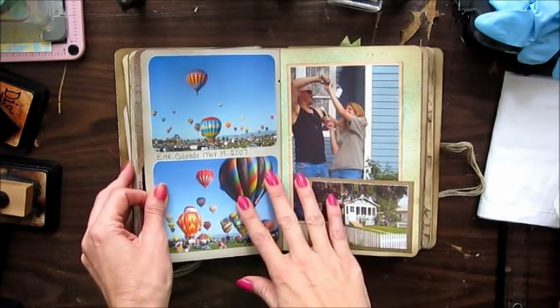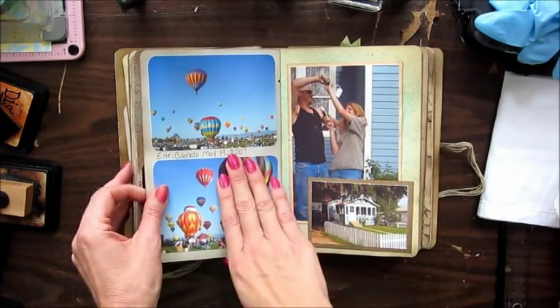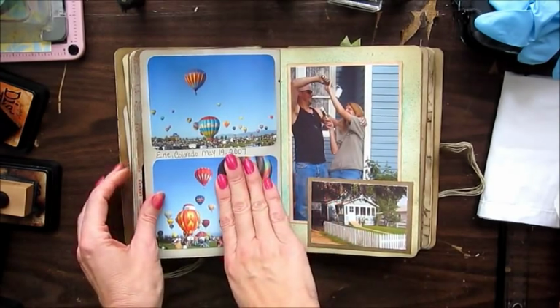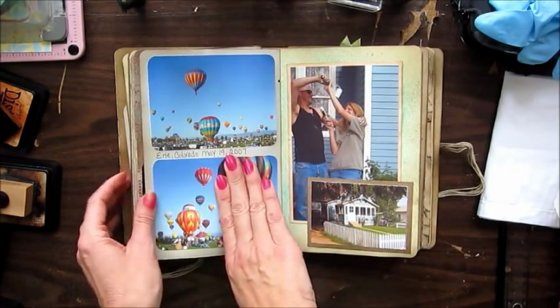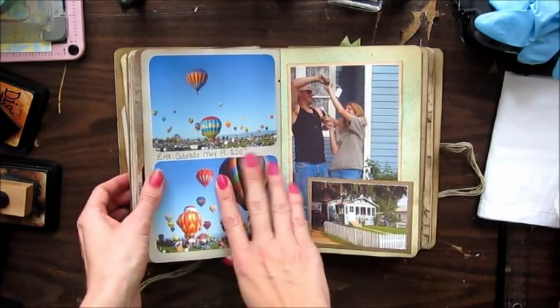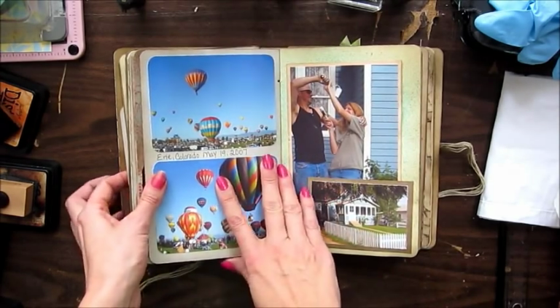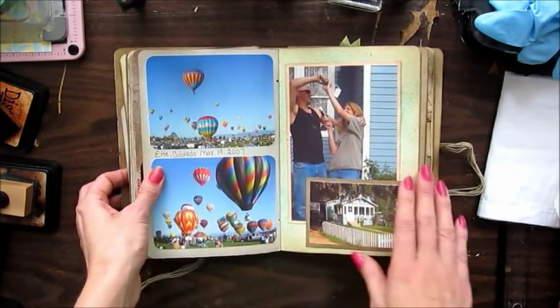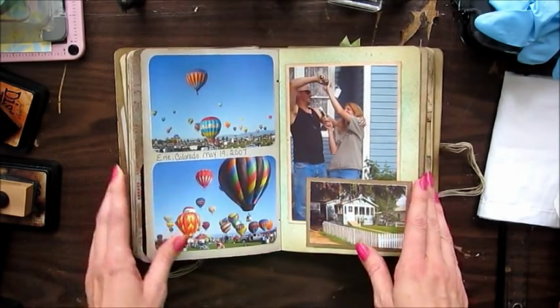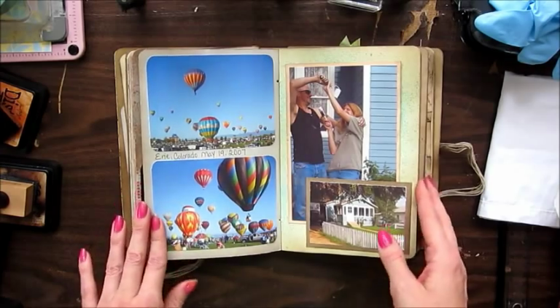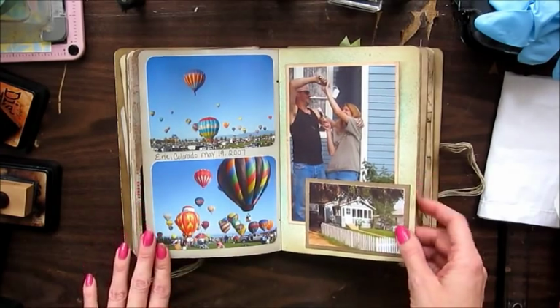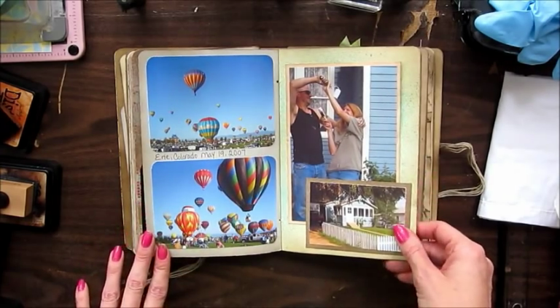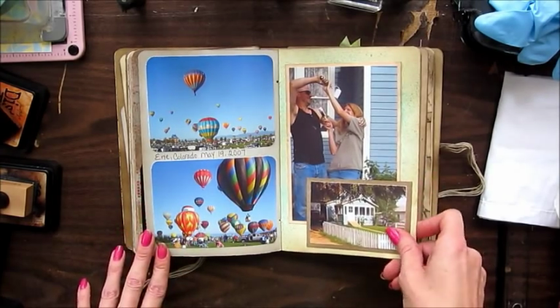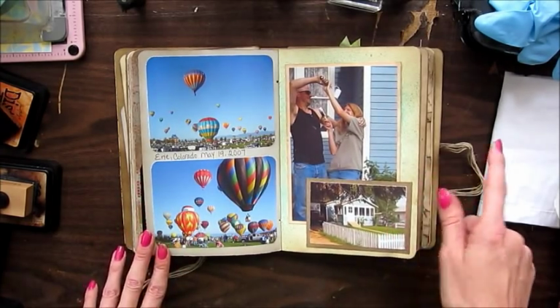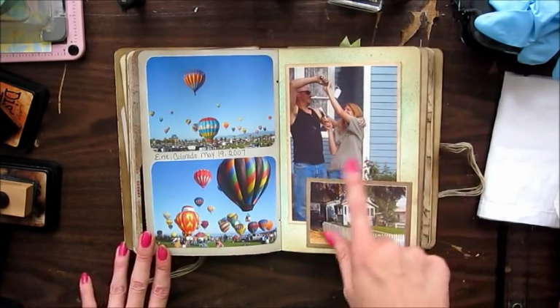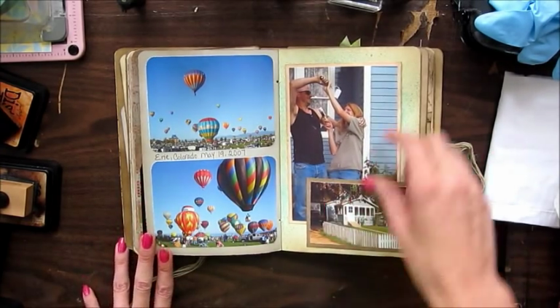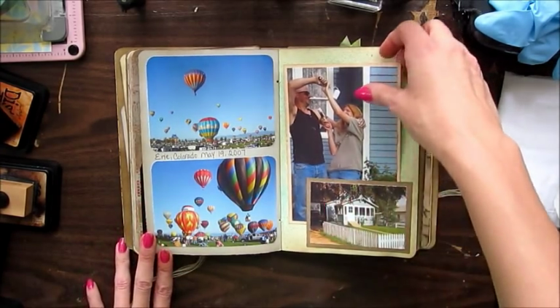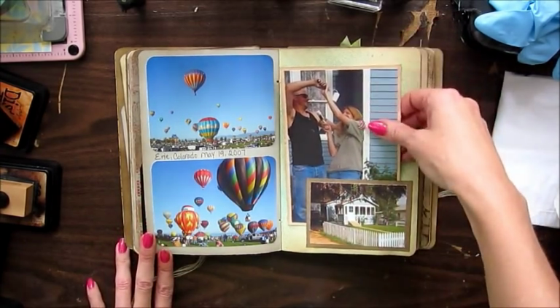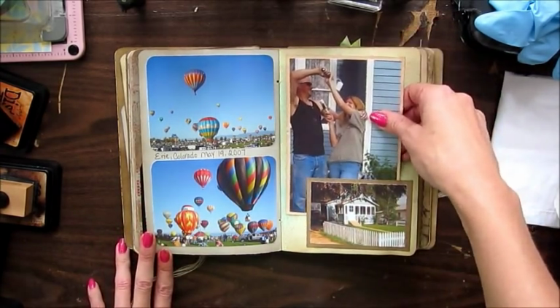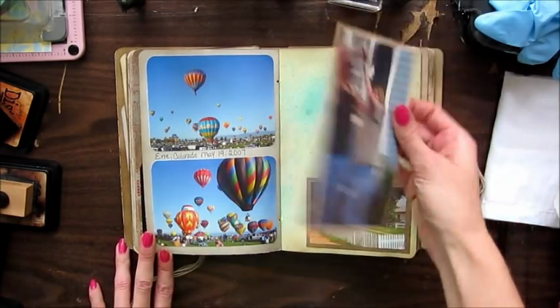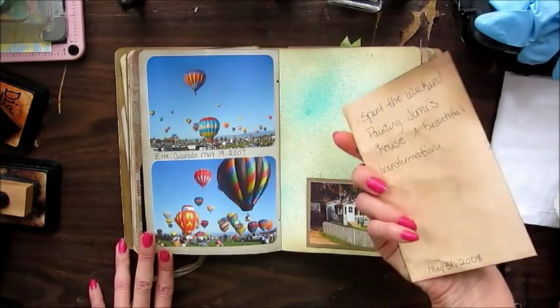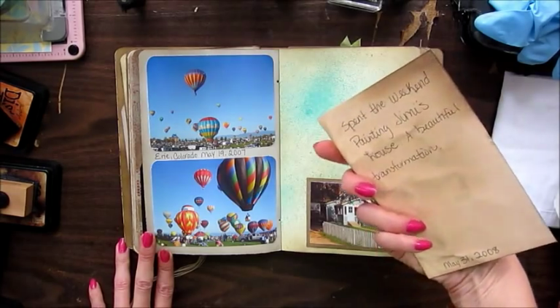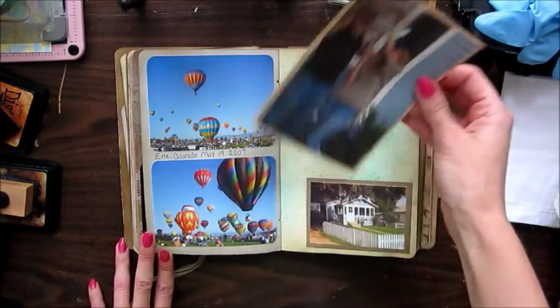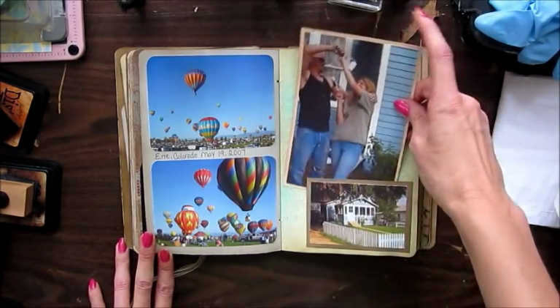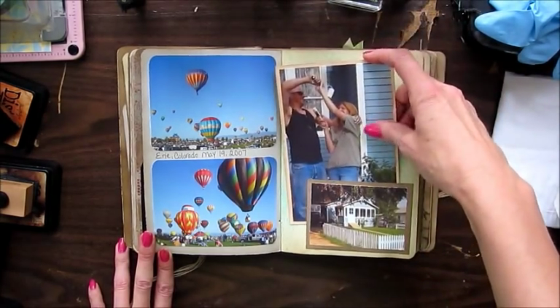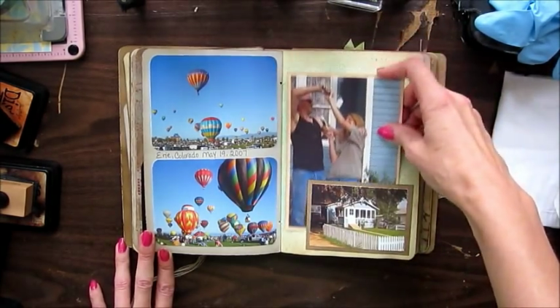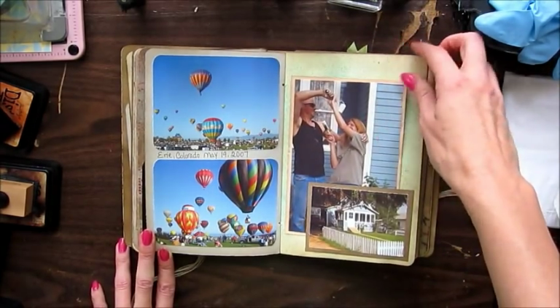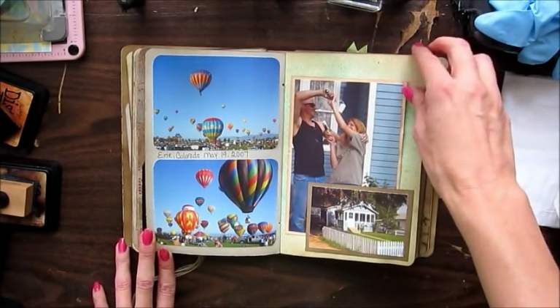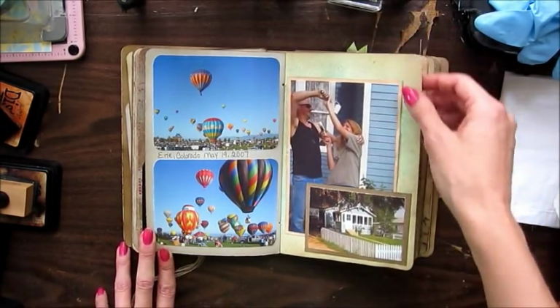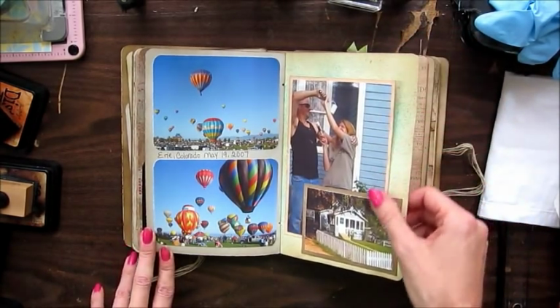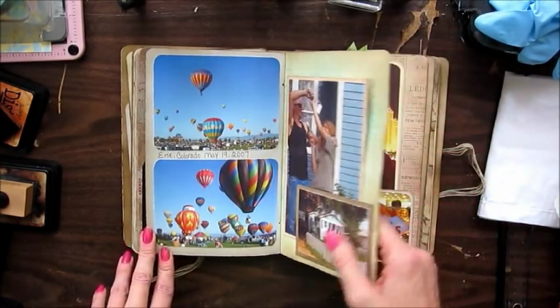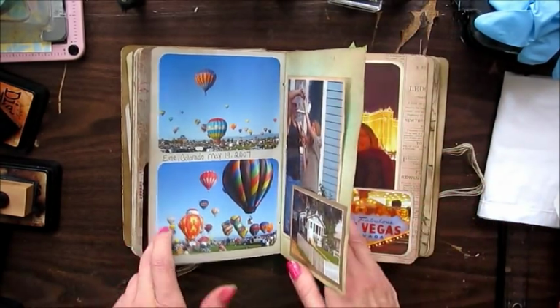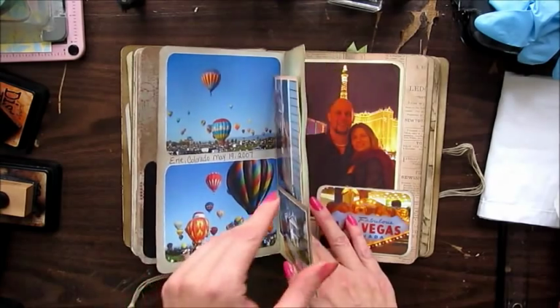This was the Erie, Colorado Balloon Fest in 2007. And this is us painting our house and getting ready to sell it so we could move to Florida to live on a sailboat and sail around the world.